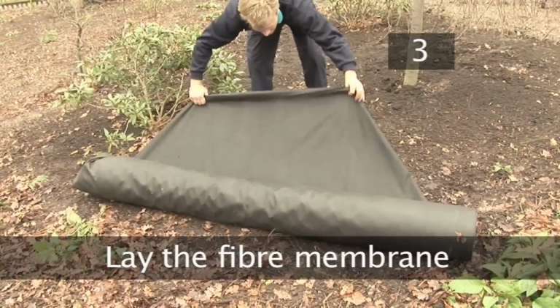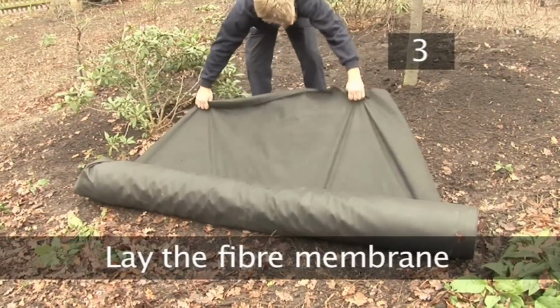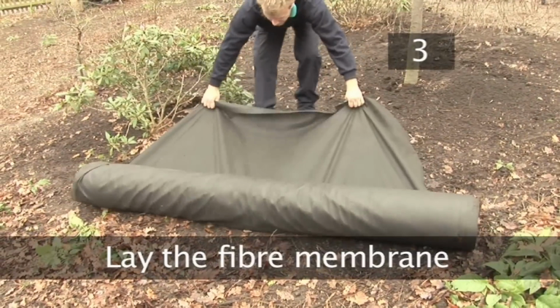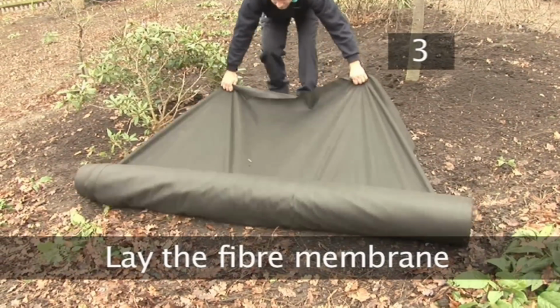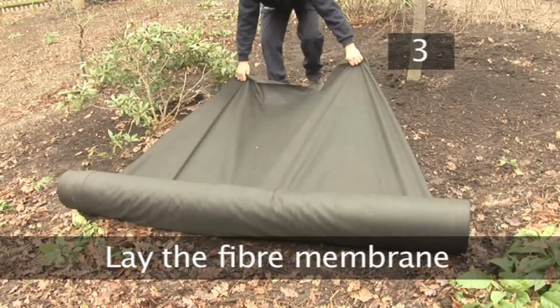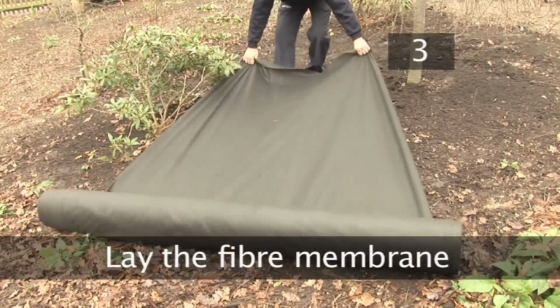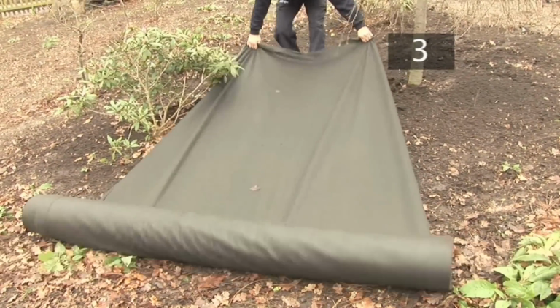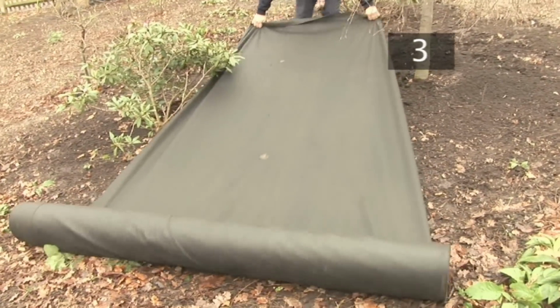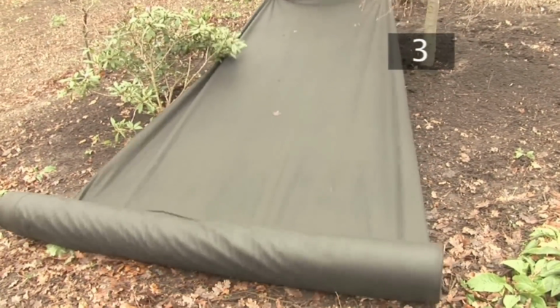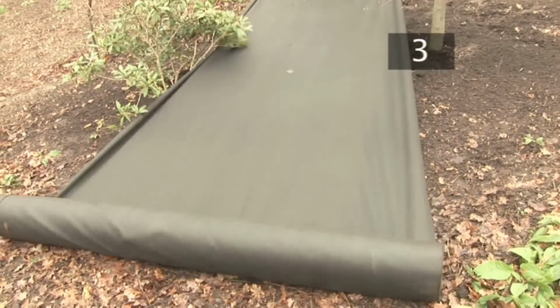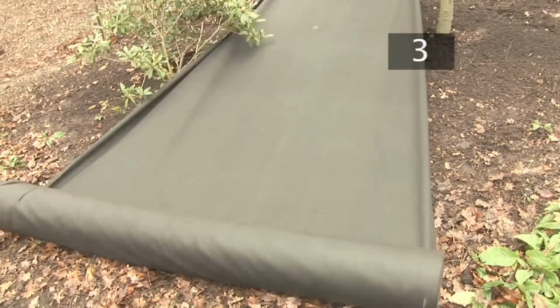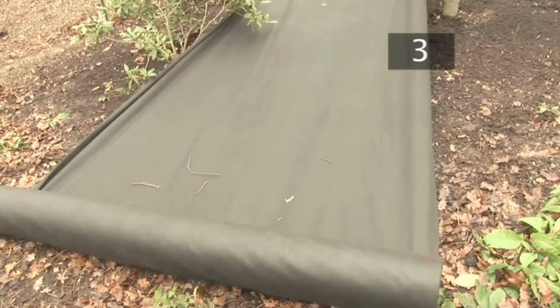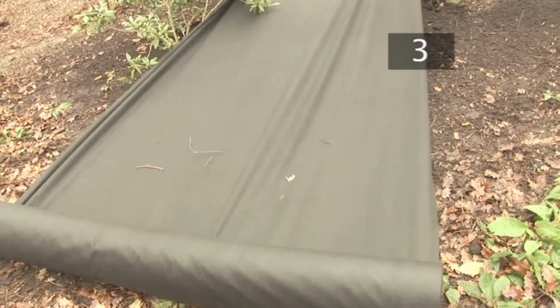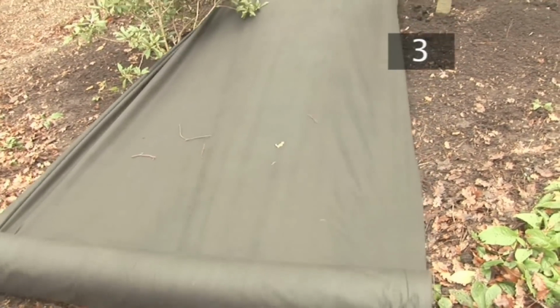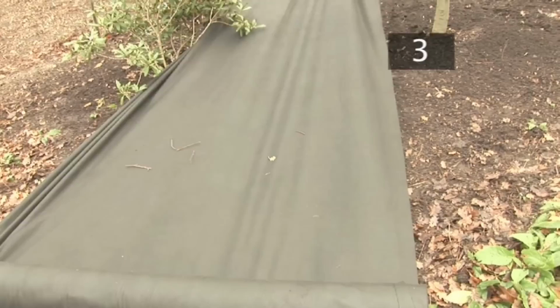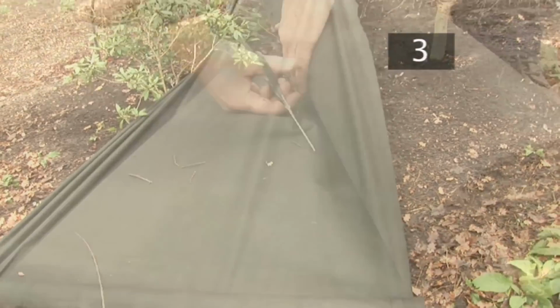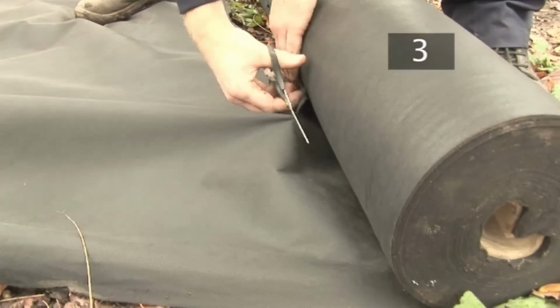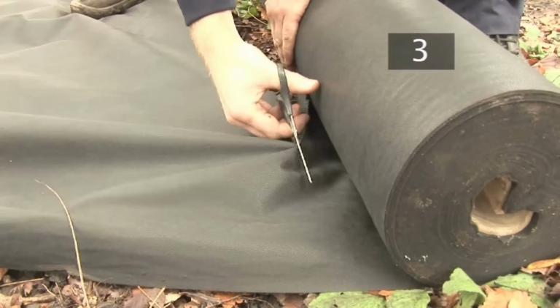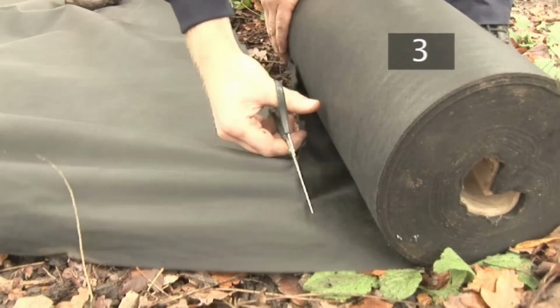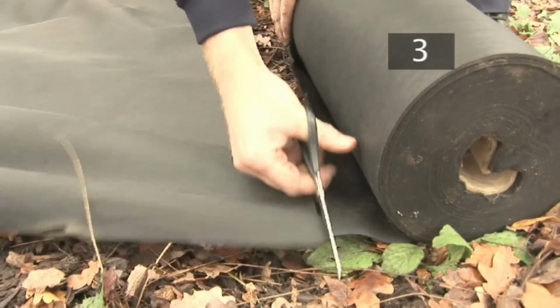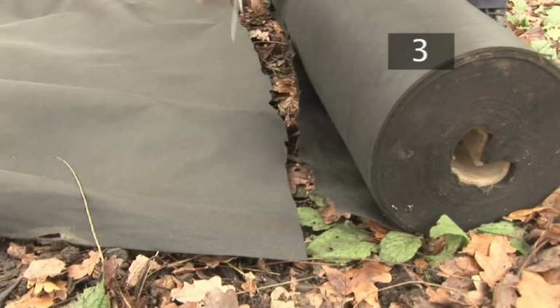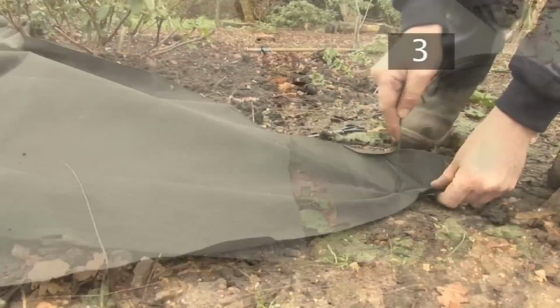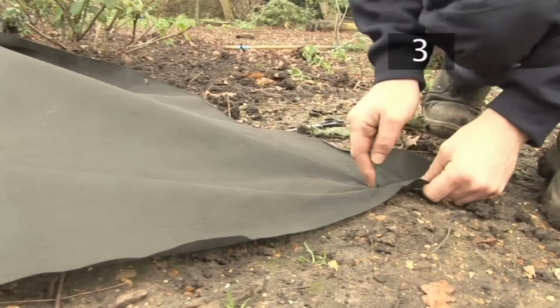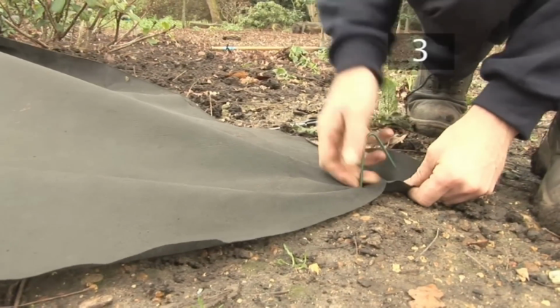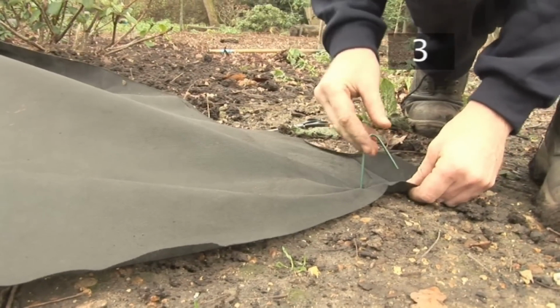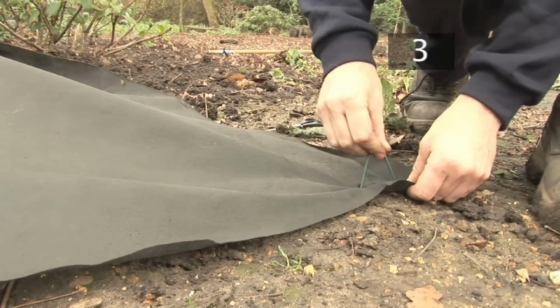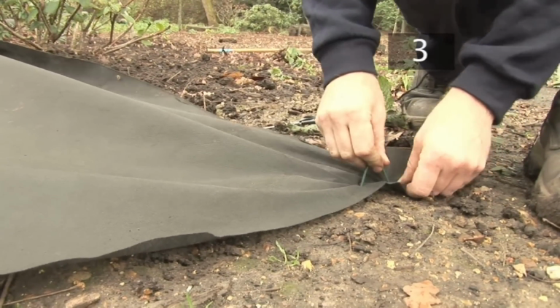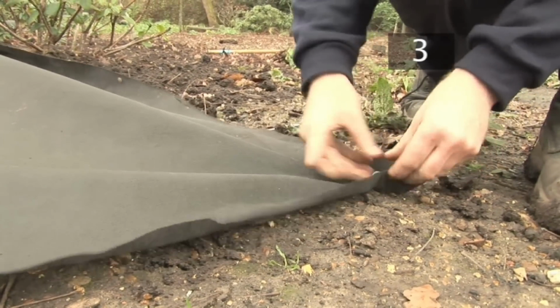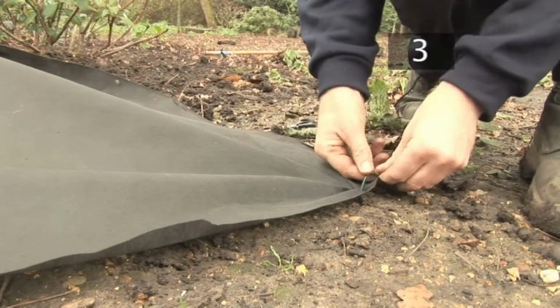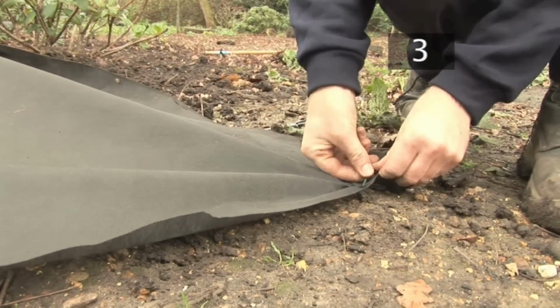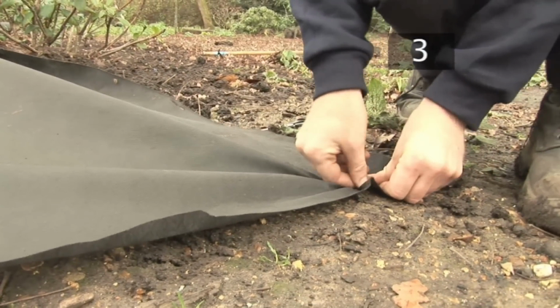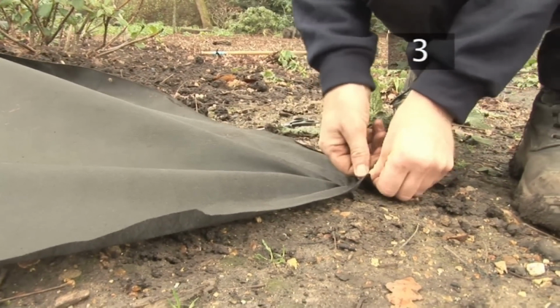Step 3. Lay the fibre membrane. Roll out the fibre membrane over the area you want to cover. Cut the material to the required size and shape and peg it to the ground. You can also hold it down with bricks or stones.